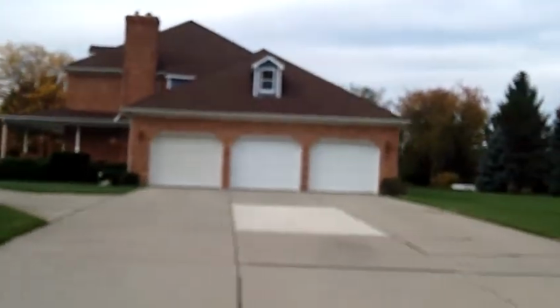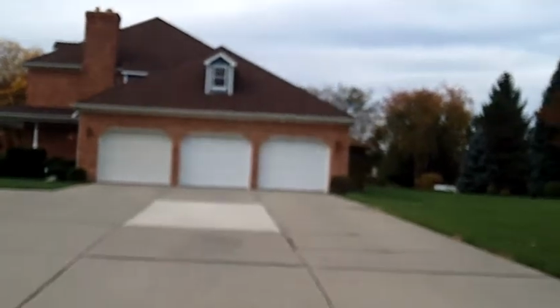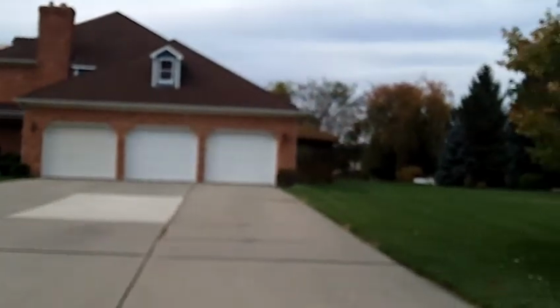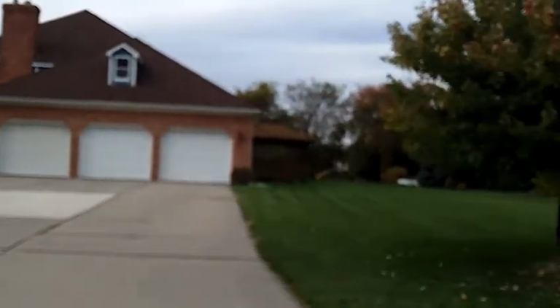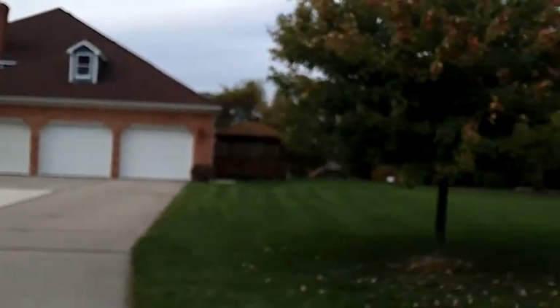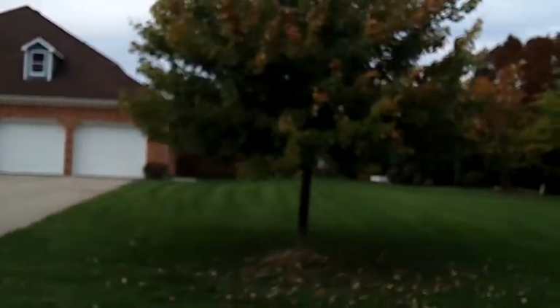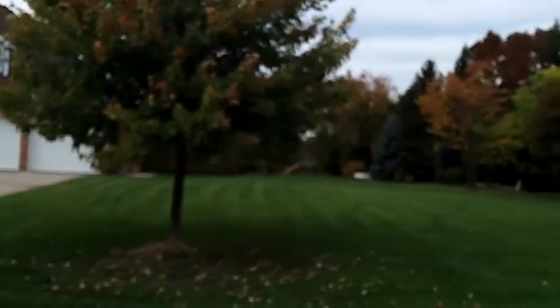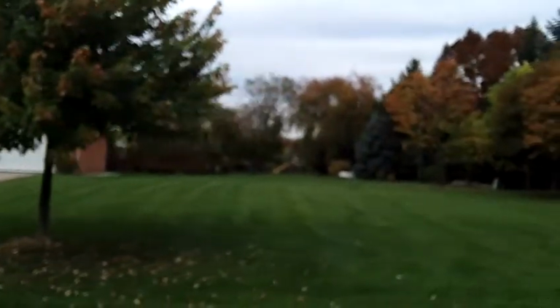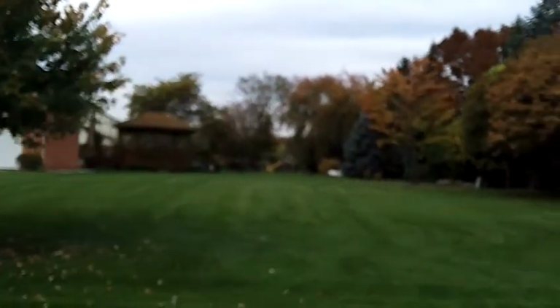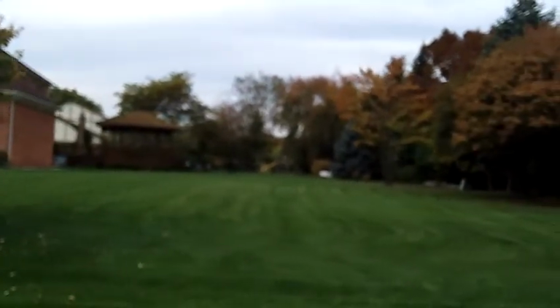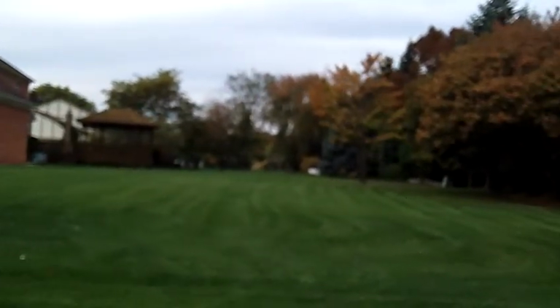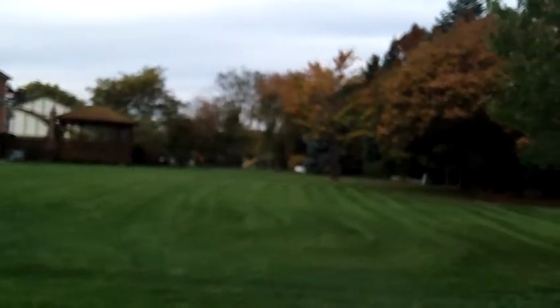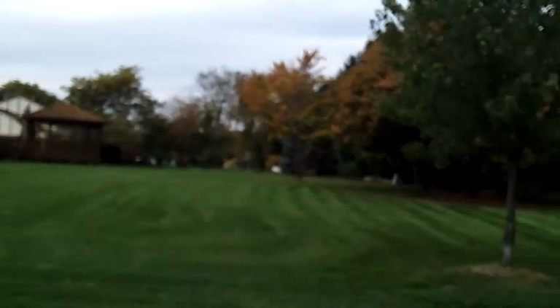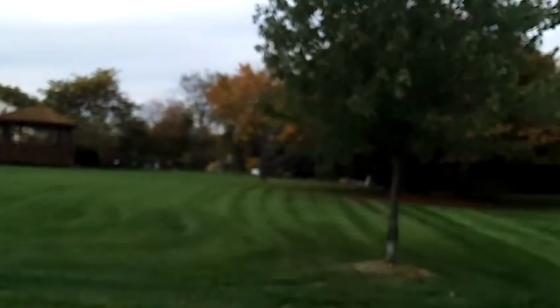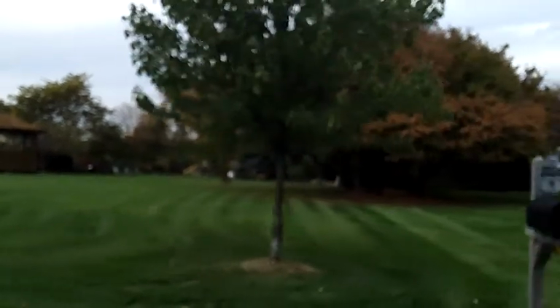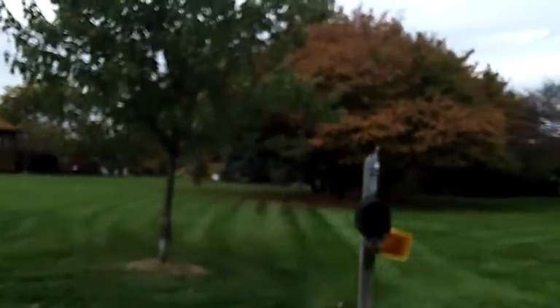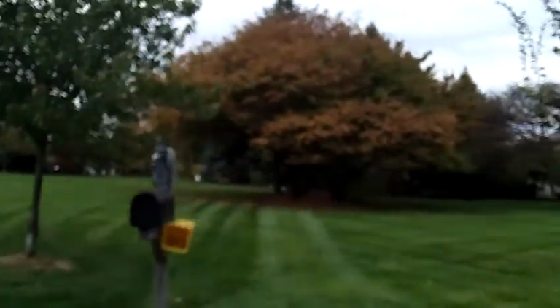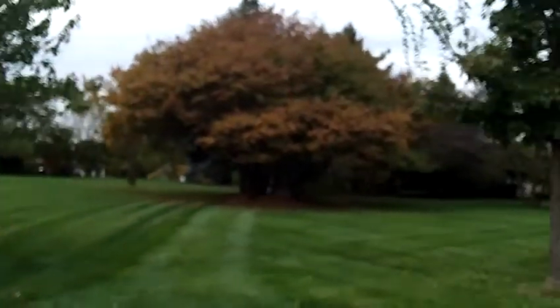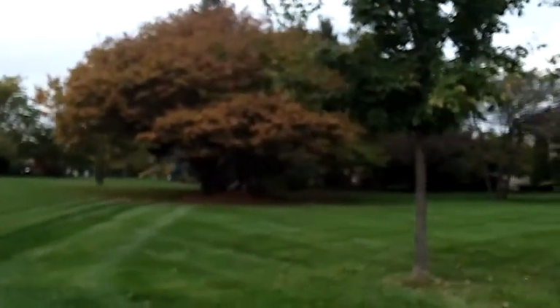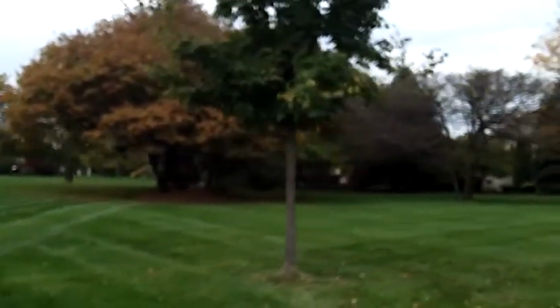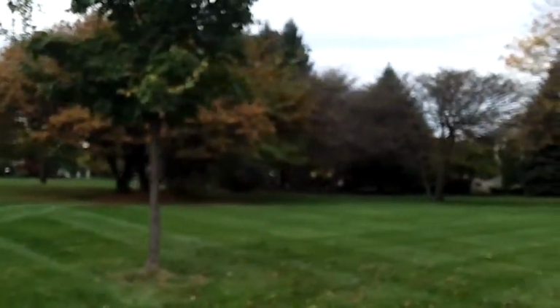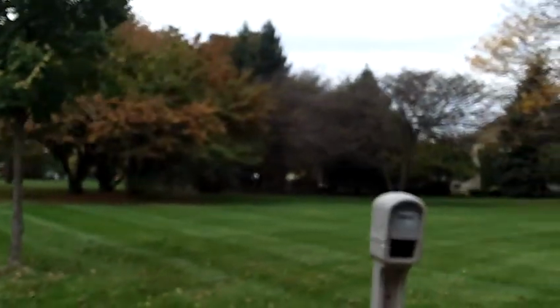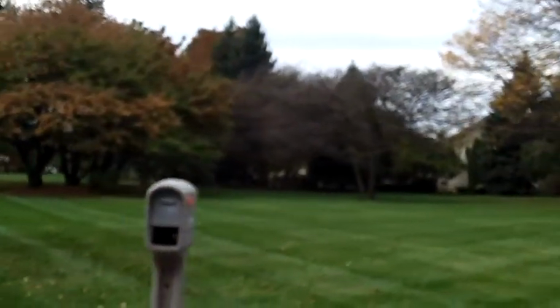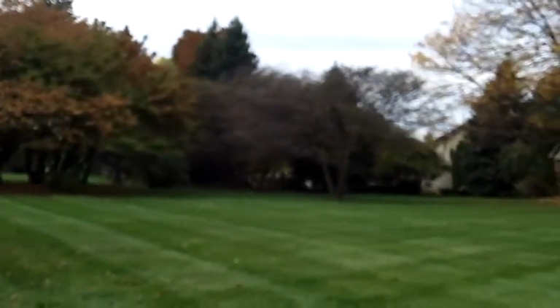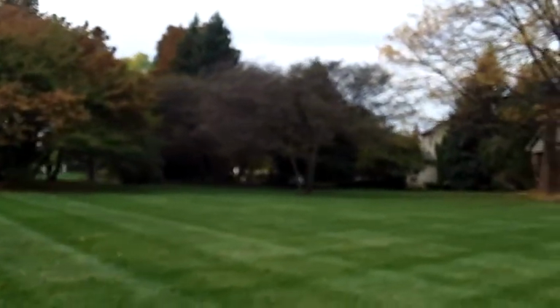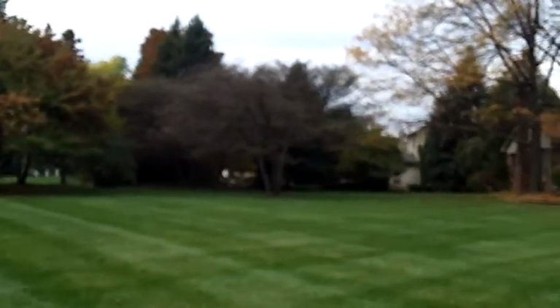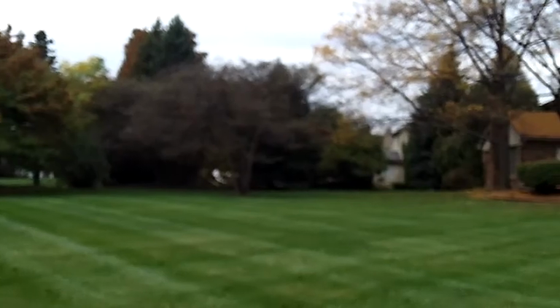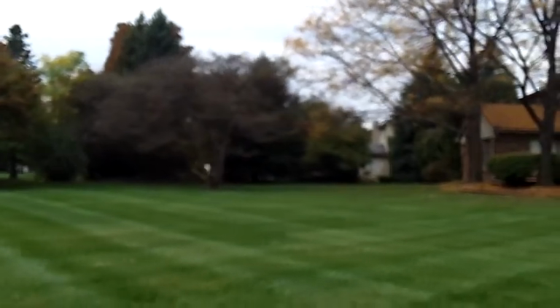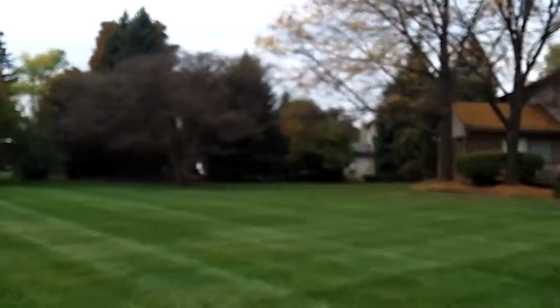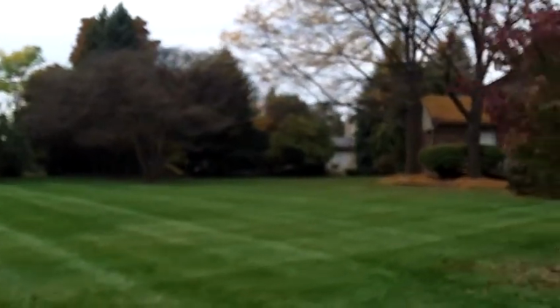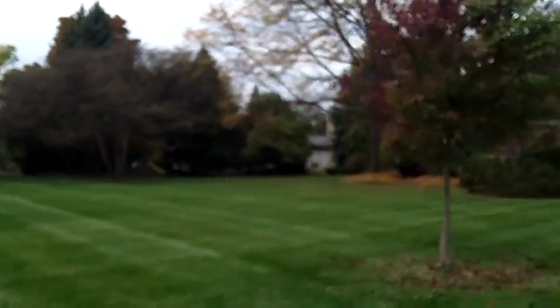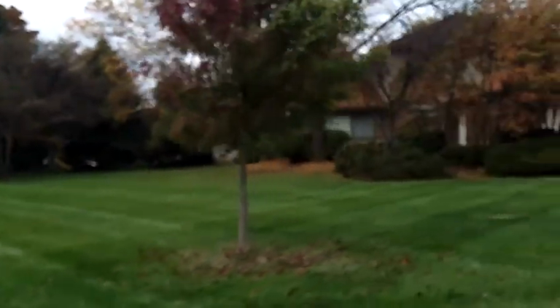Here's a view of the backyard of Carriage Hill Subdivision in Novi, Michigan. If you have any questions, give me a call. This is Russ Ravery, your Metro Detroit Realtor. 313-310-9855.